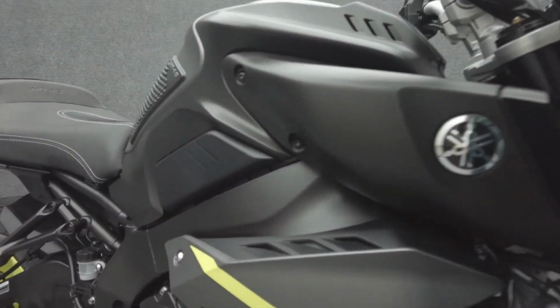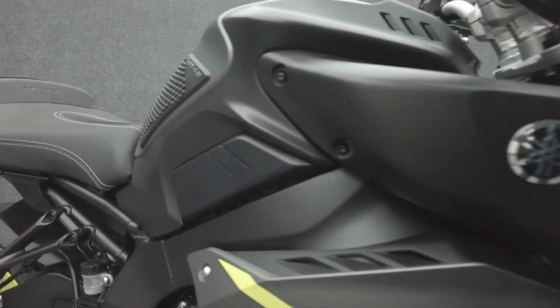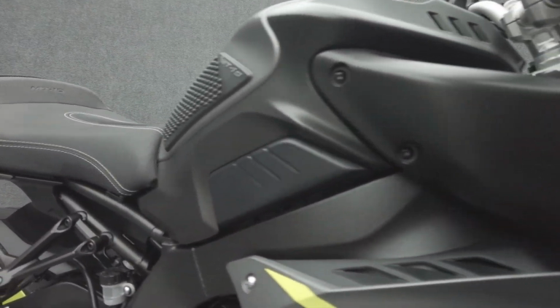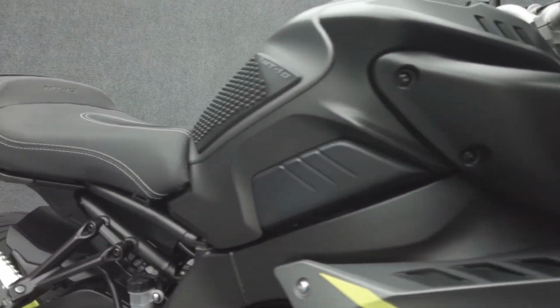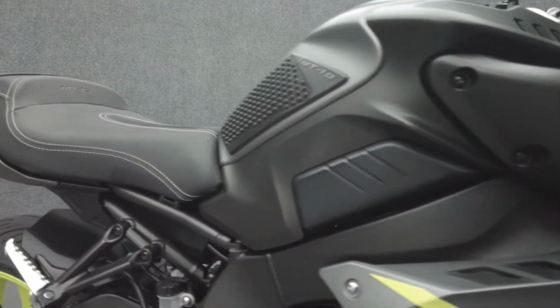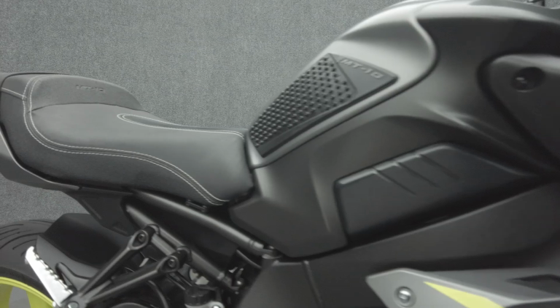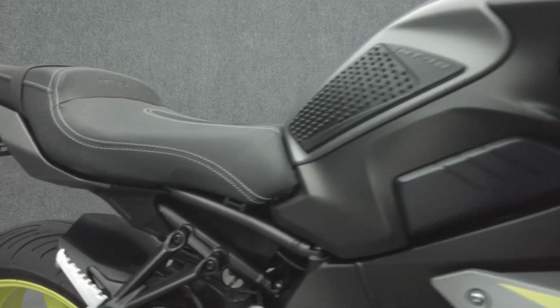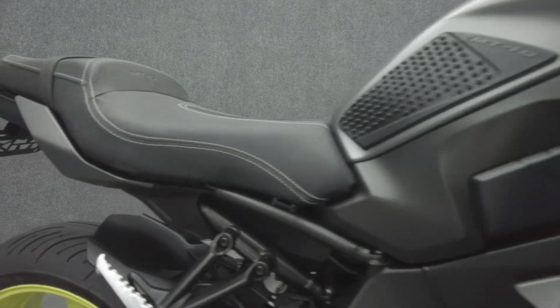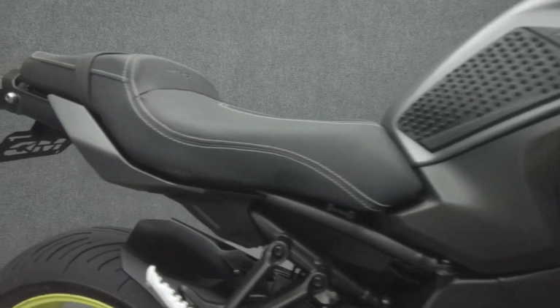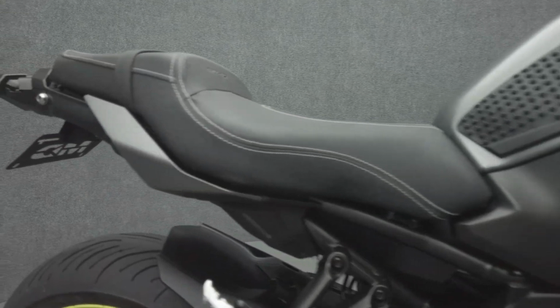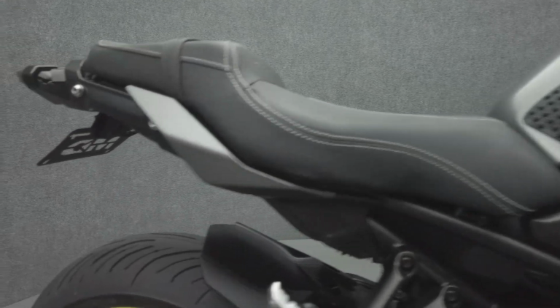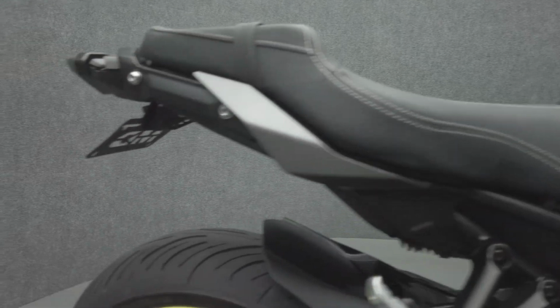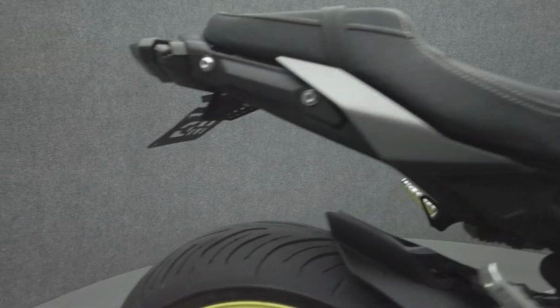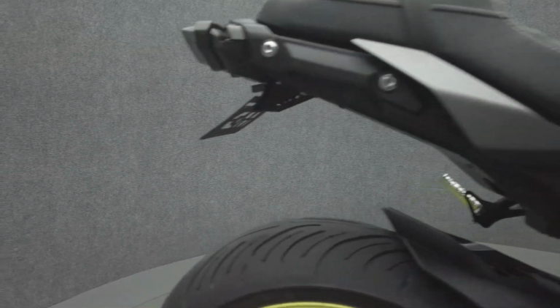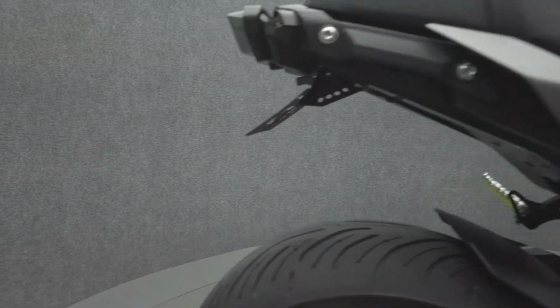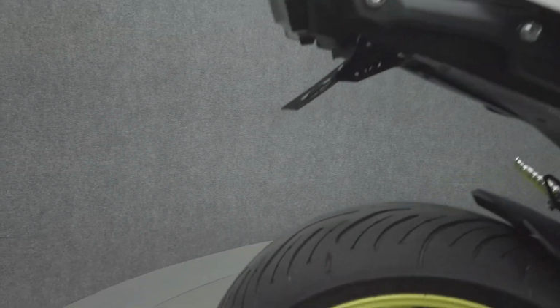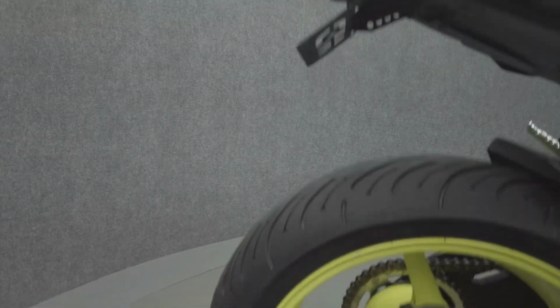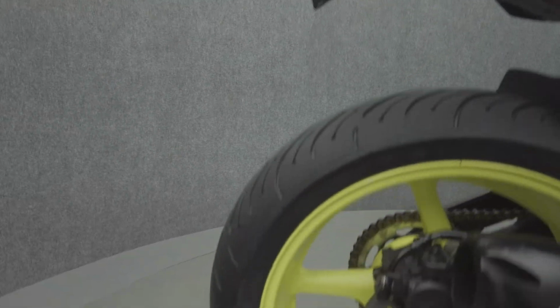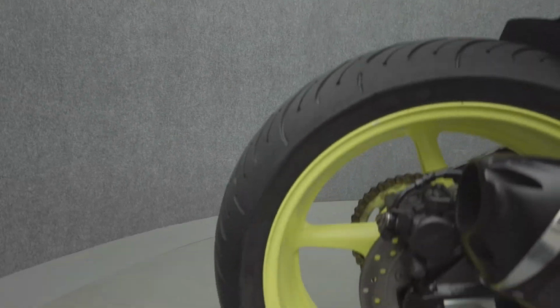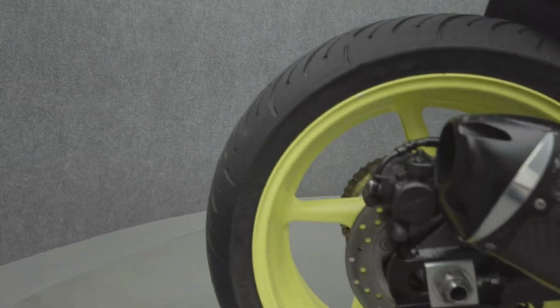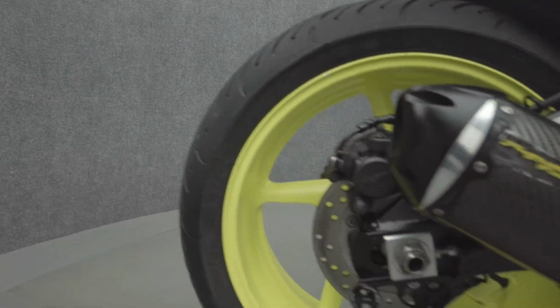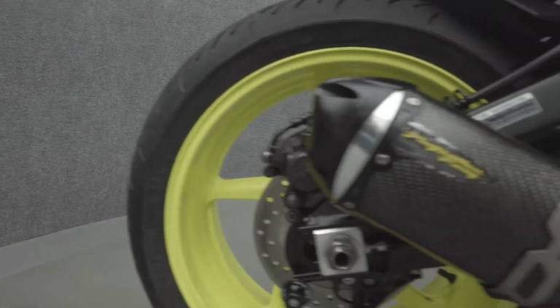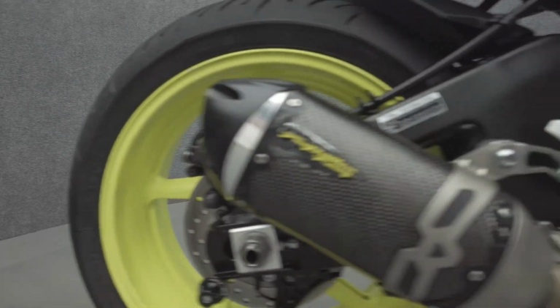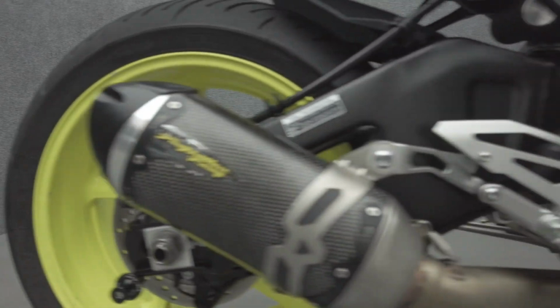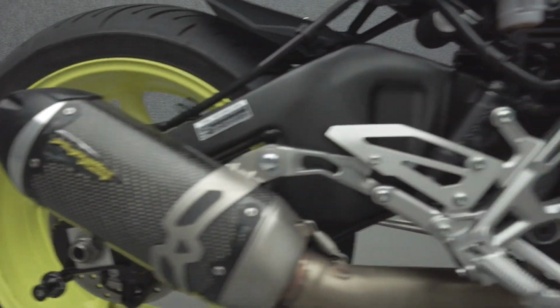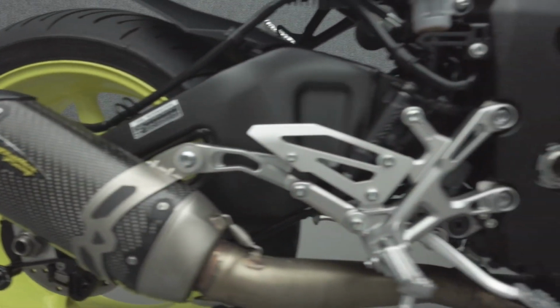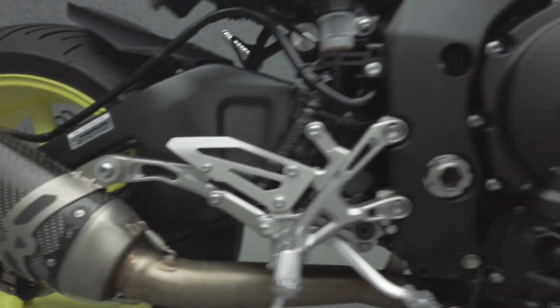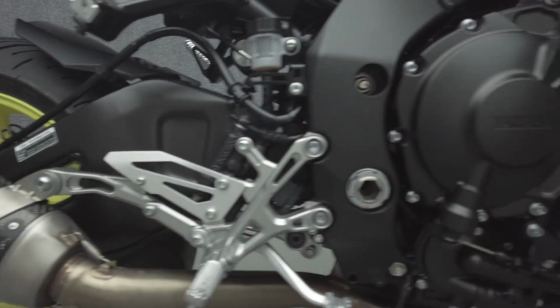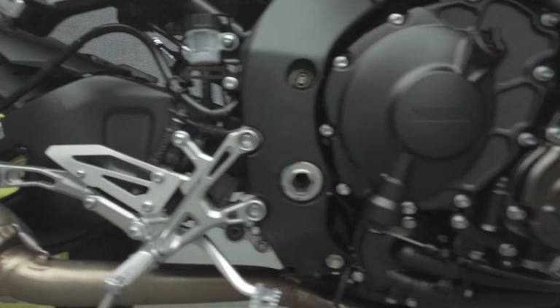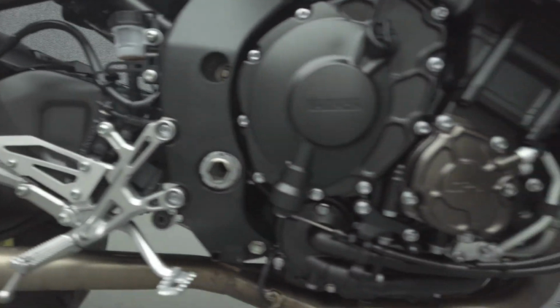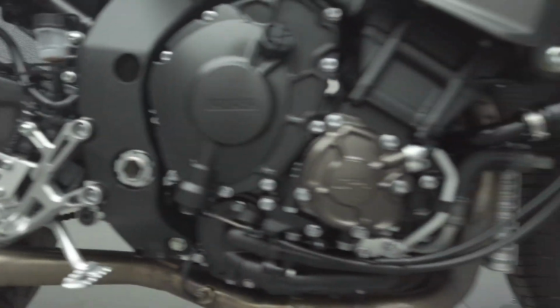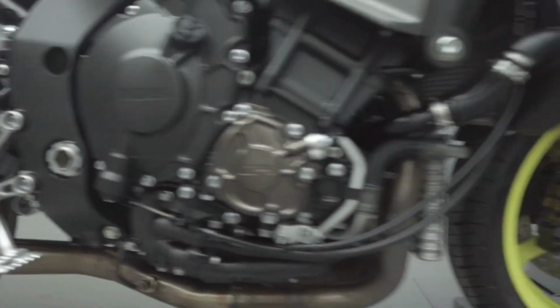It's been upgraded with the Two Brothers Racing exhaust, rear fender eliminator kit, integrated rear turn signals, swingarm spools, a Yamaha comfort seat, and a huge windscreen.